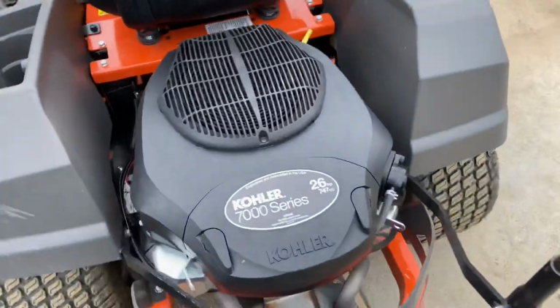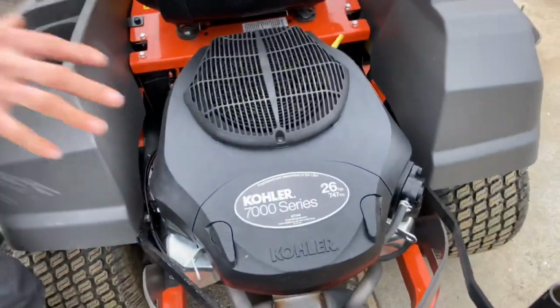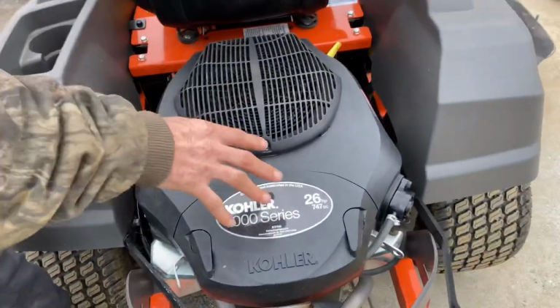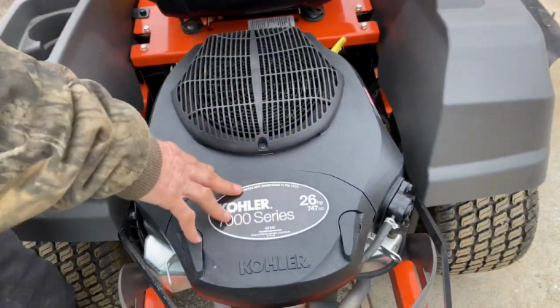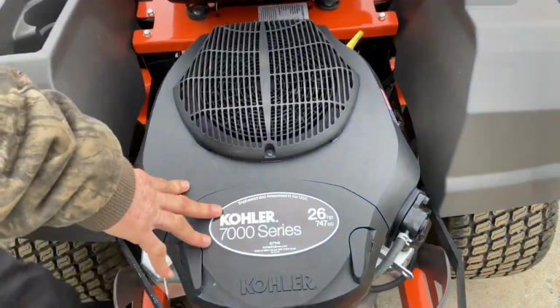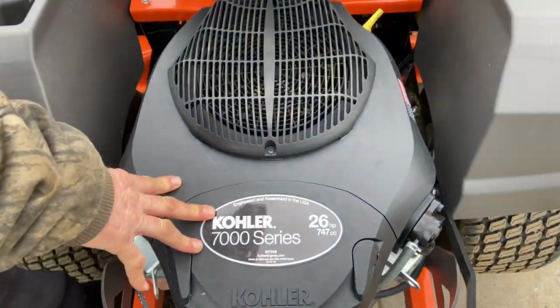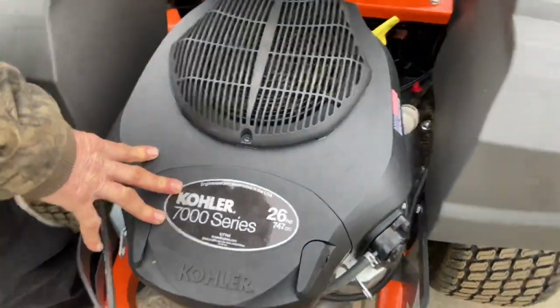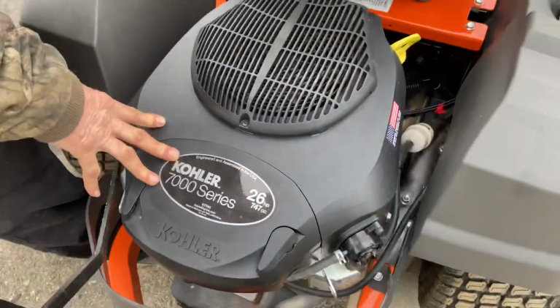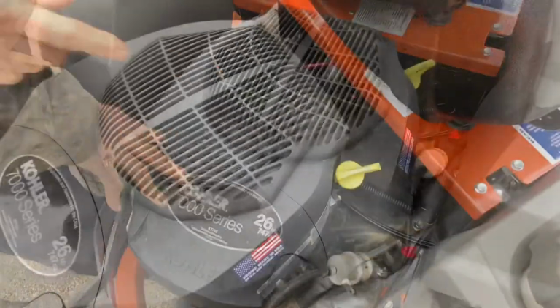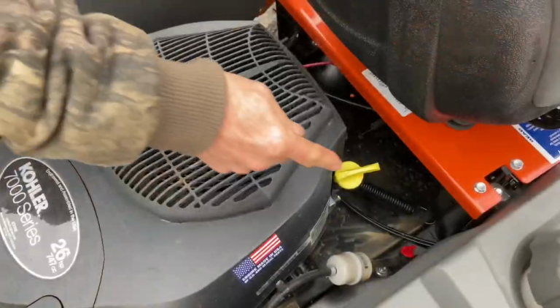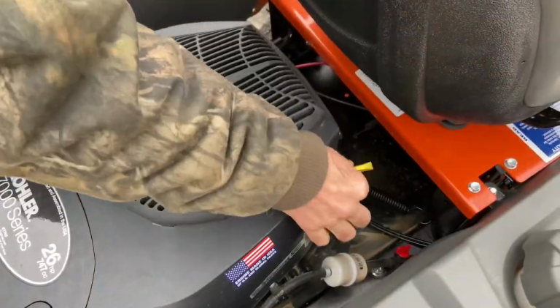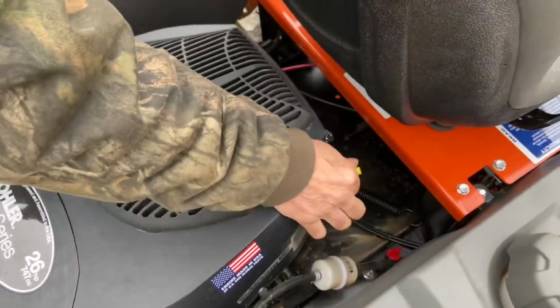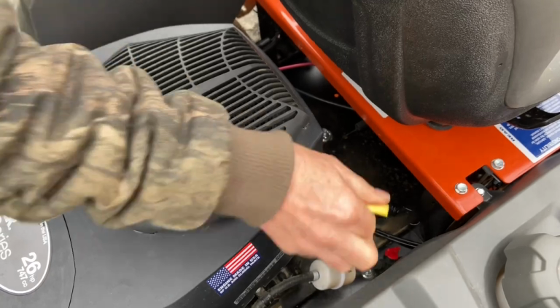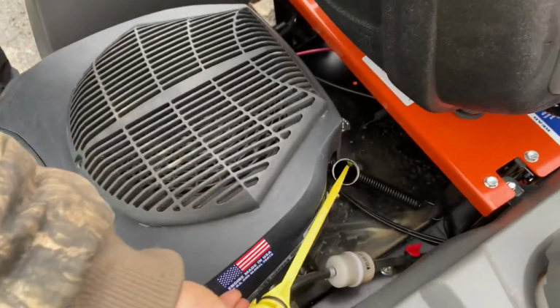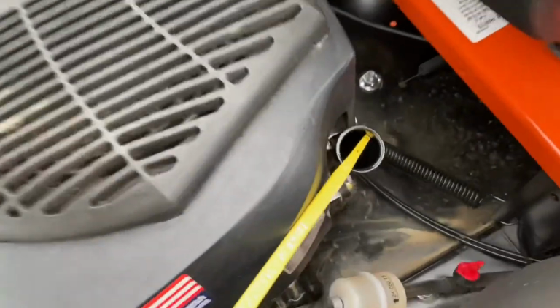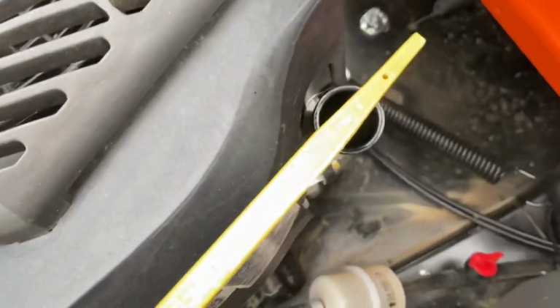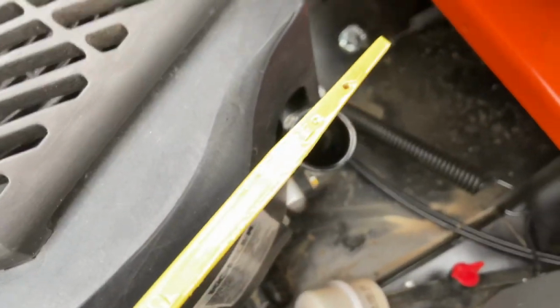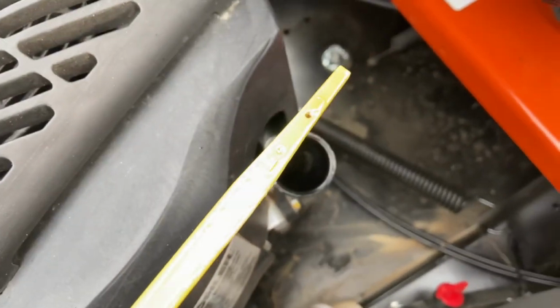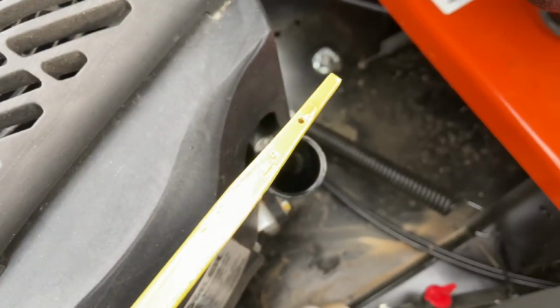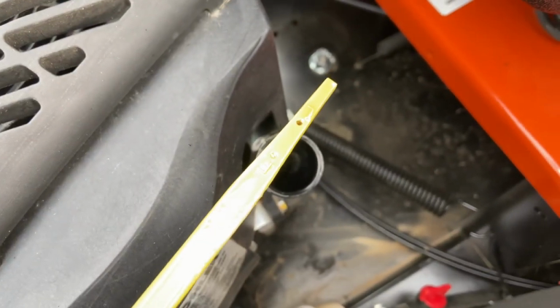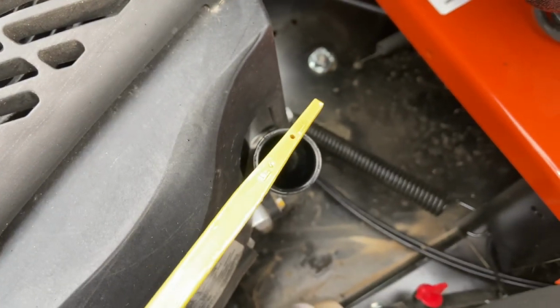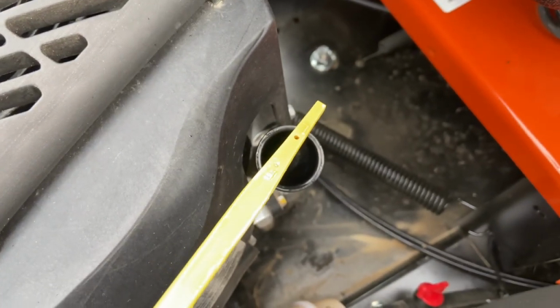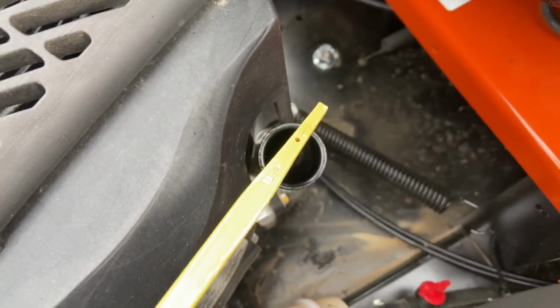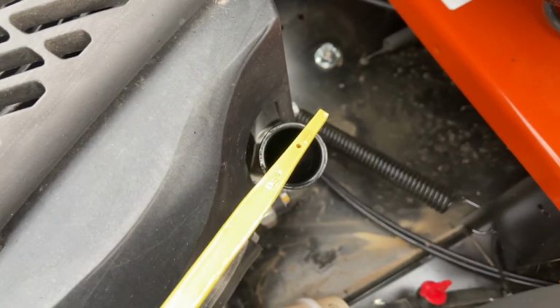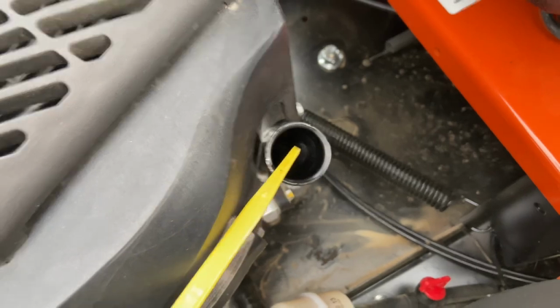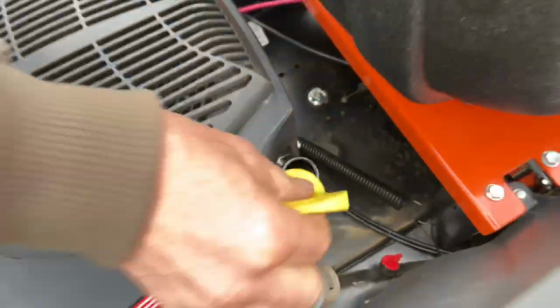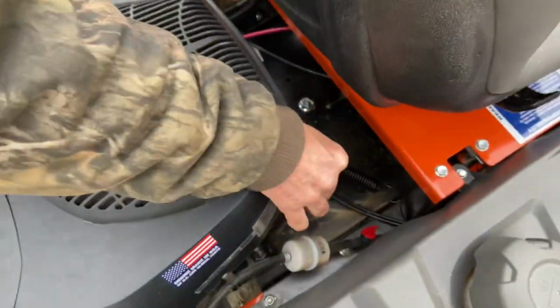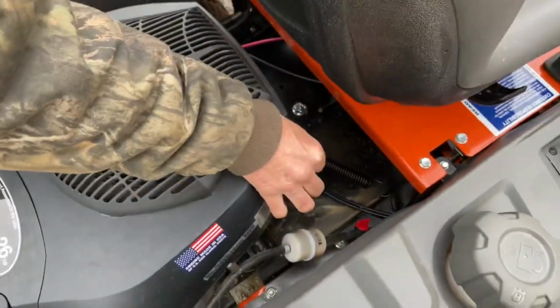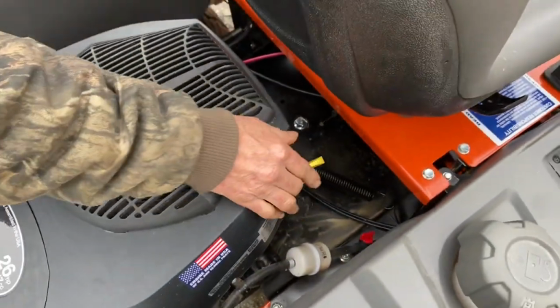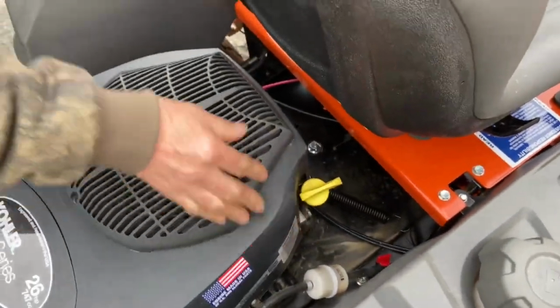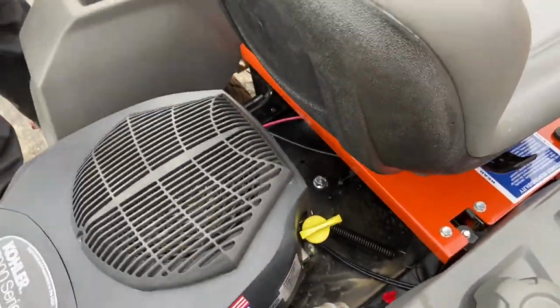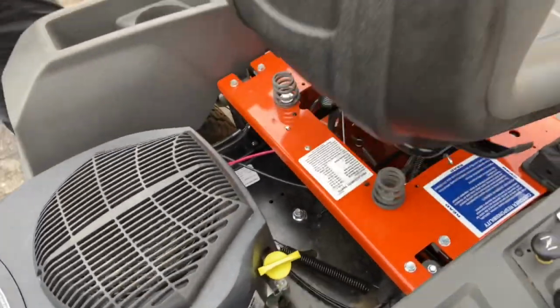First thing I want to show you is the engine — it's a twin cylinder 26 horsepower Kohler. You want to make sure you check your oil here; you just pull the dipstick out and make sure you're in between the two dots, between the full and the bottom dot. That's good to go. This is very clean — we just changed the oil. You lift the seat up right here.